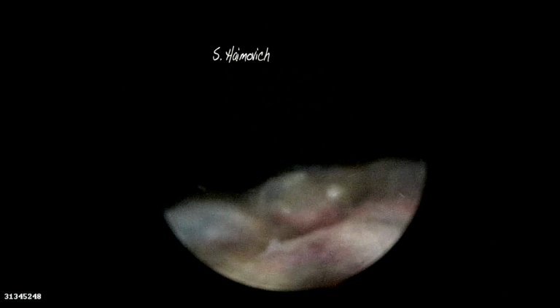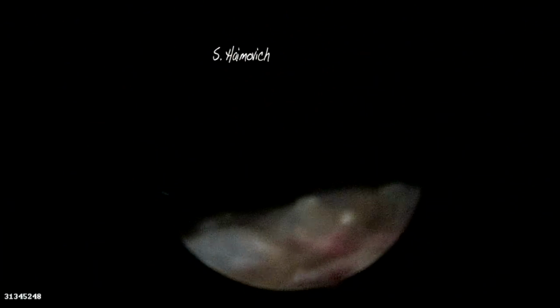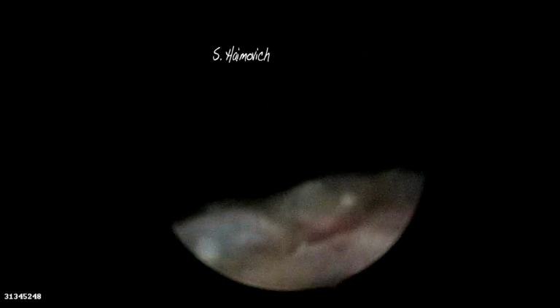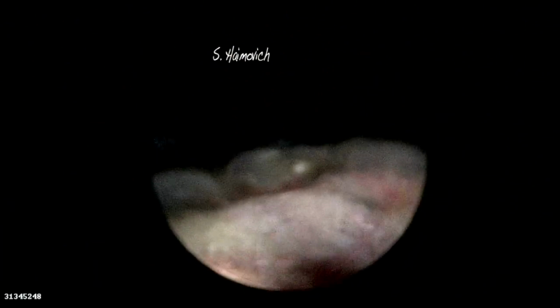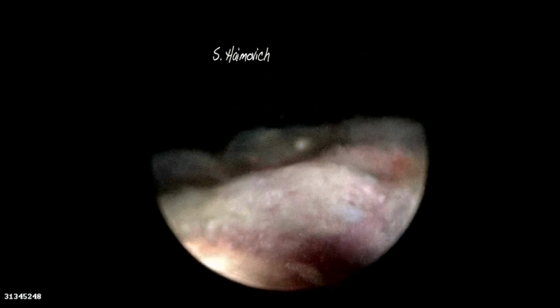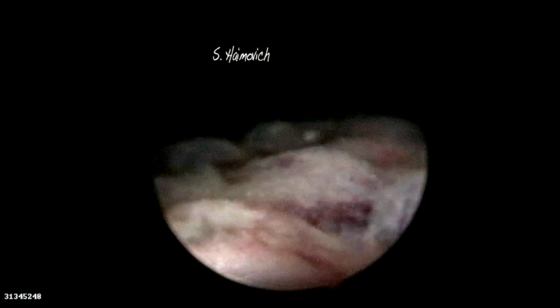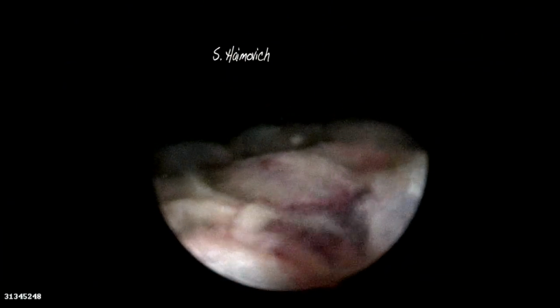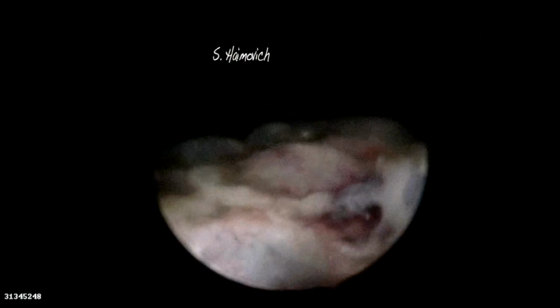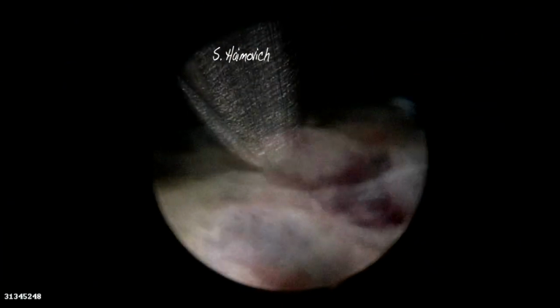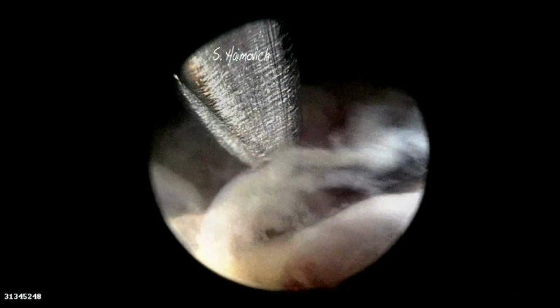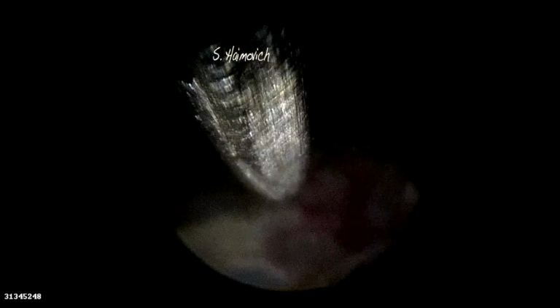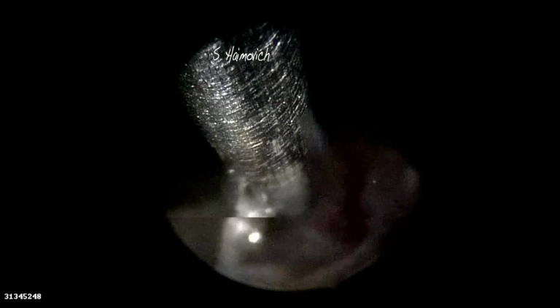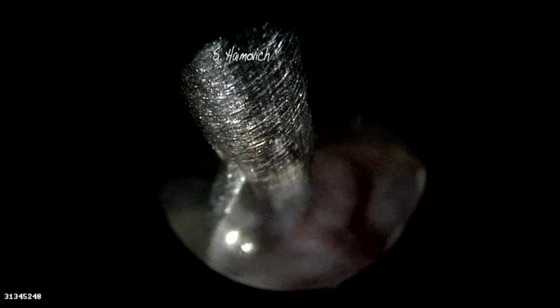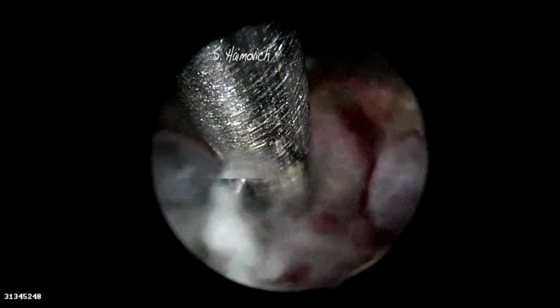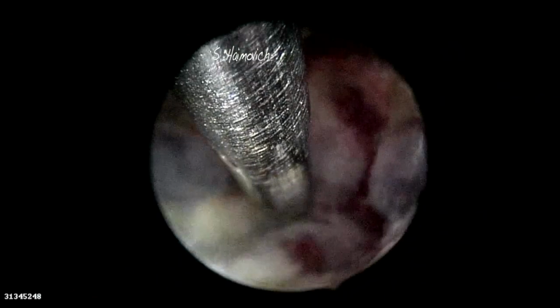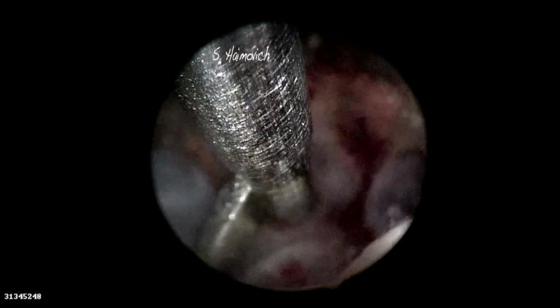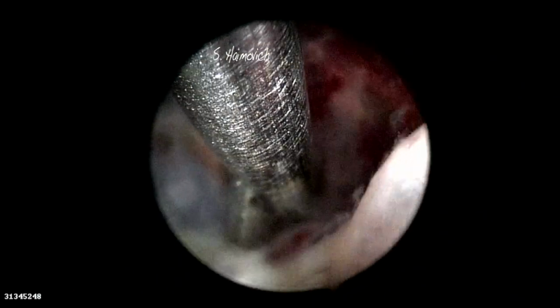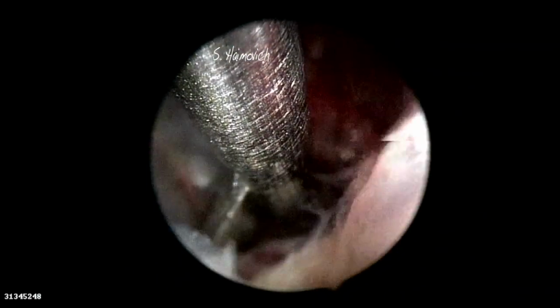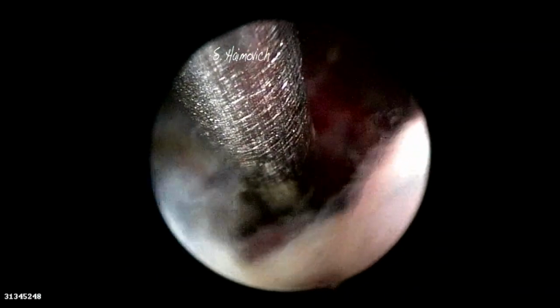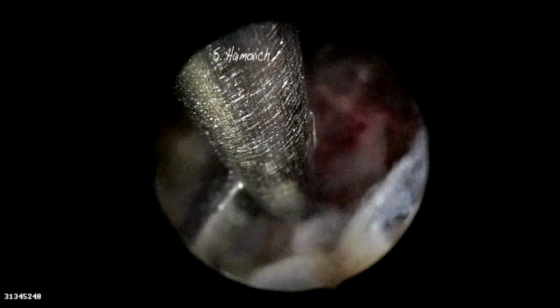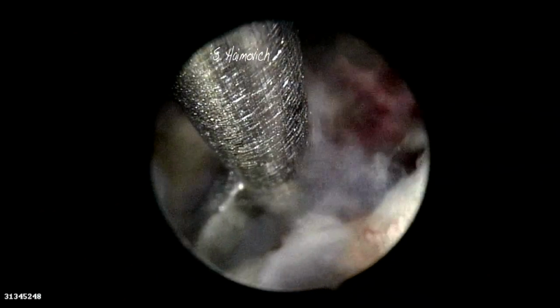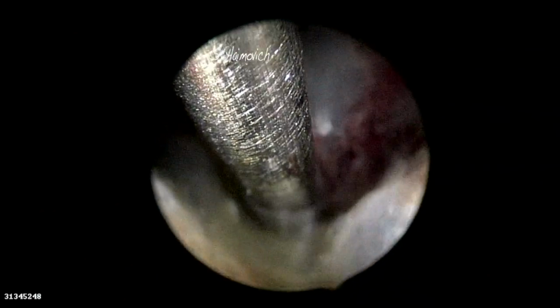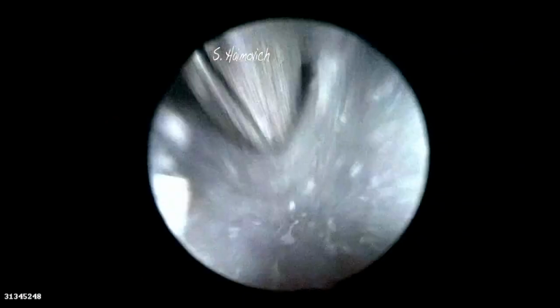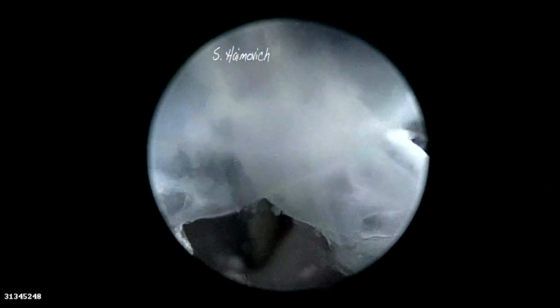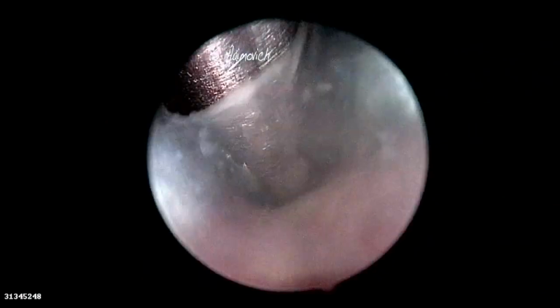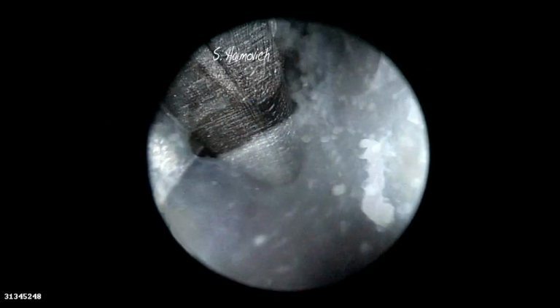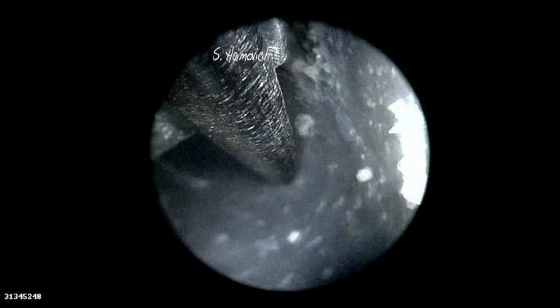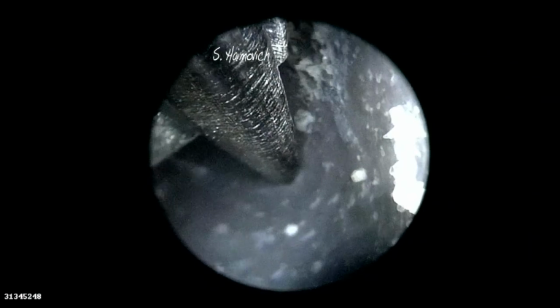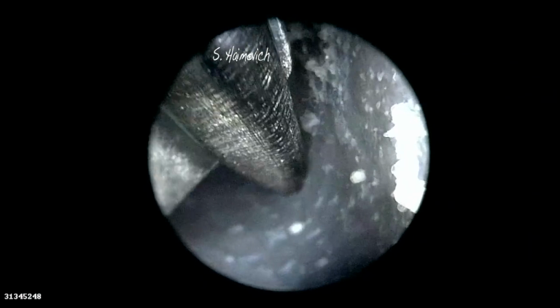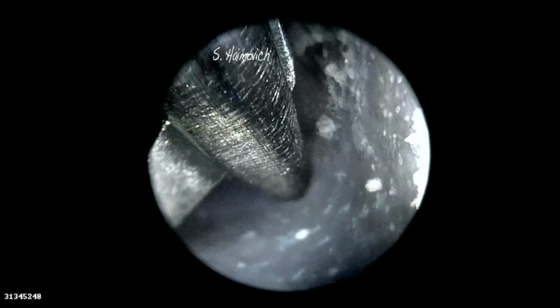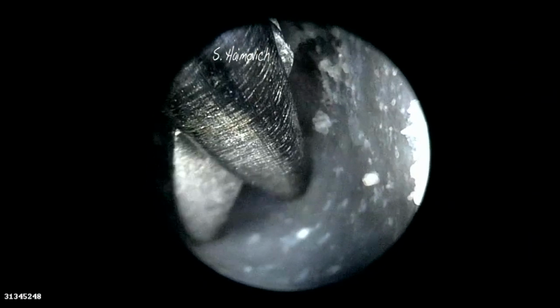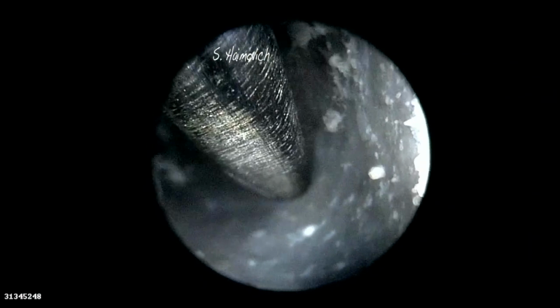We present a case of a 9 weeks missed abortion. Using a hysteroscope, we look for the chorion, and with scissors open a hole. Then again we open a hole in the amniotic sac, and finally we are inside looking for the embryo.